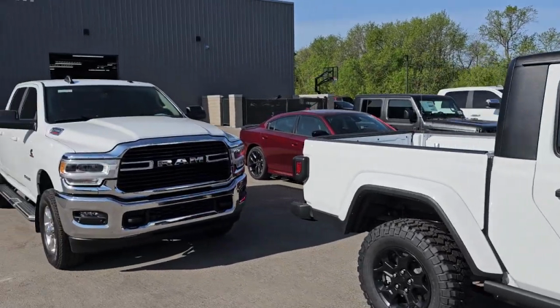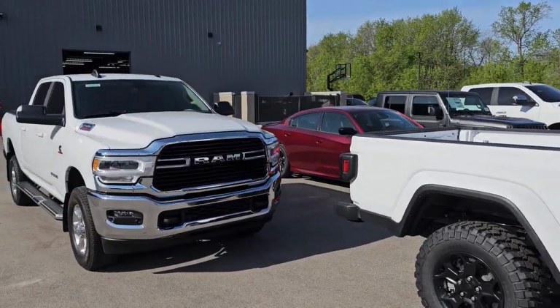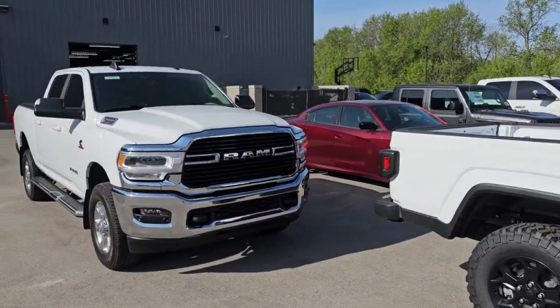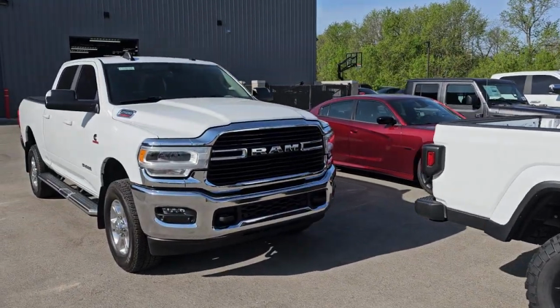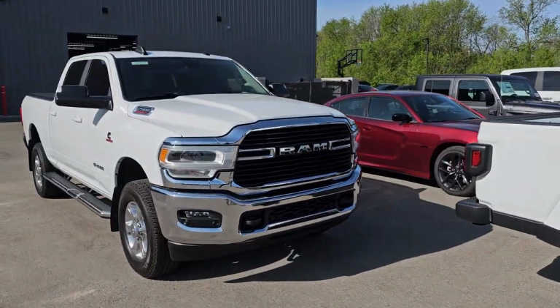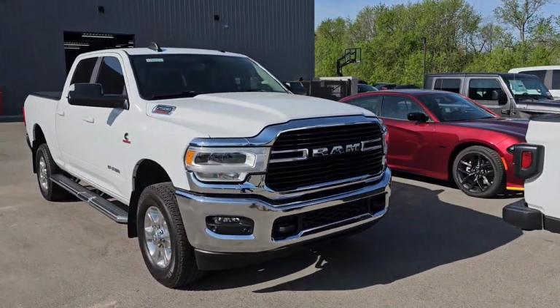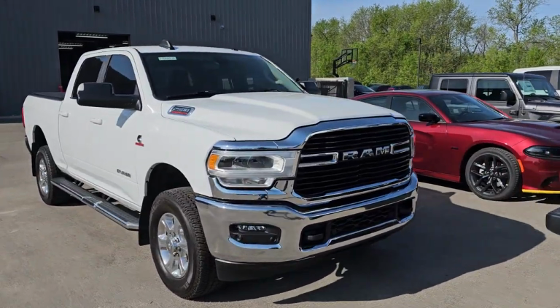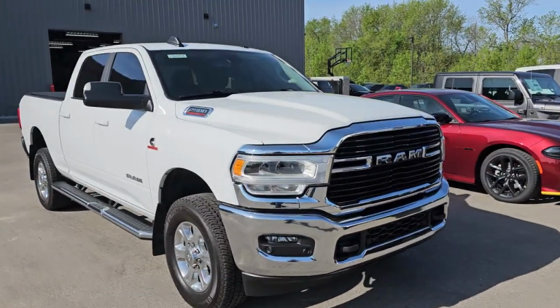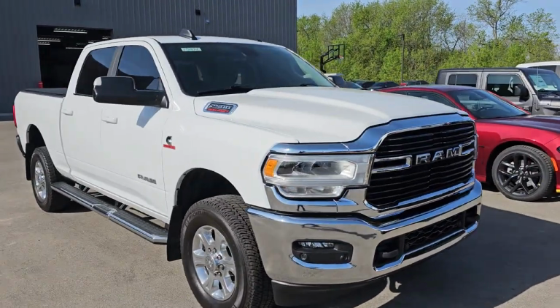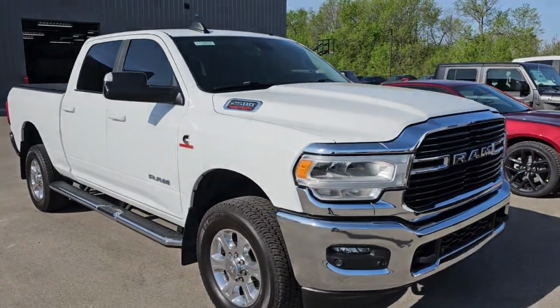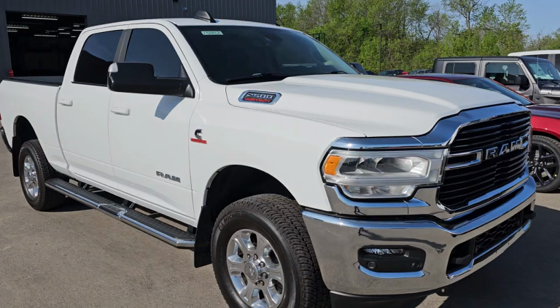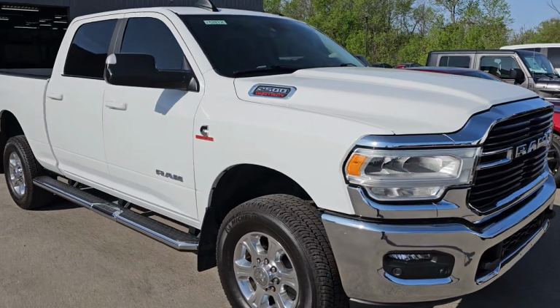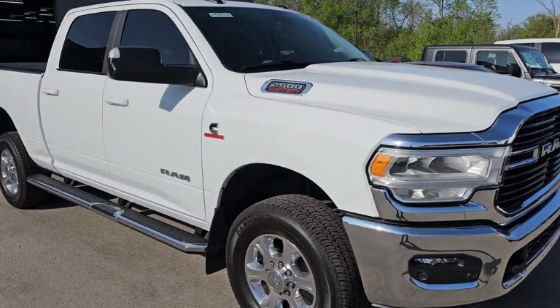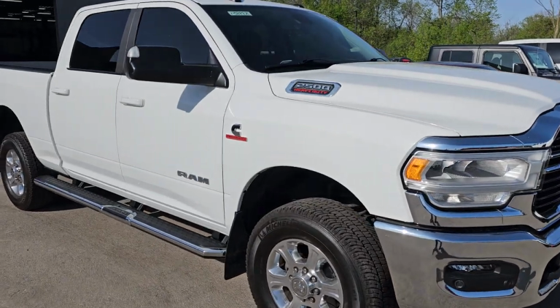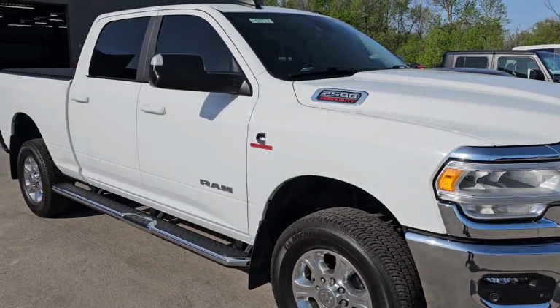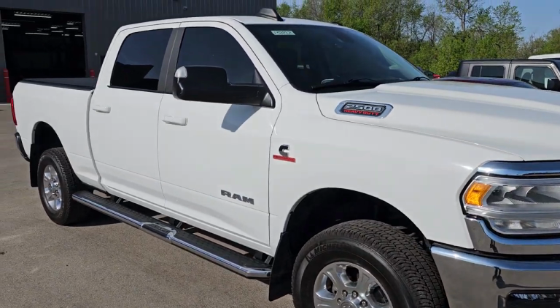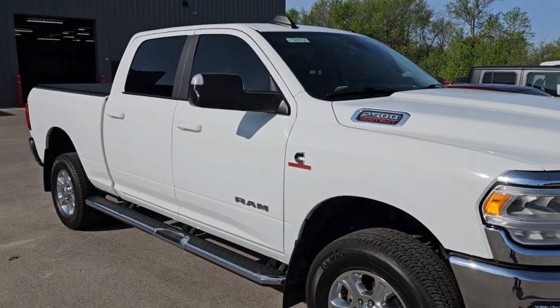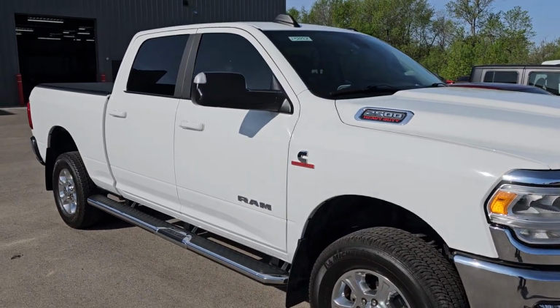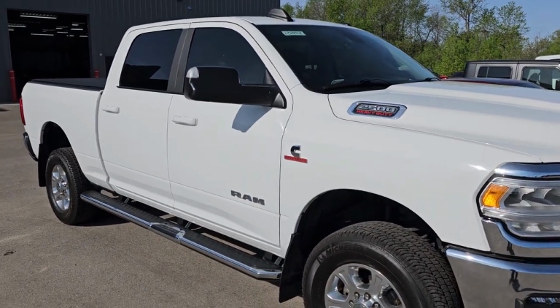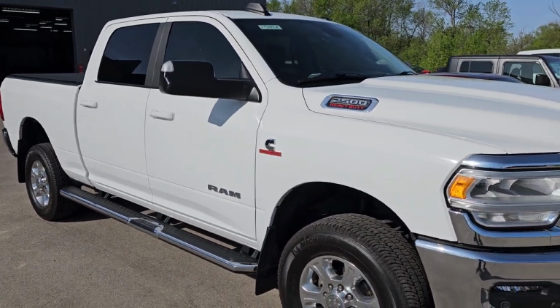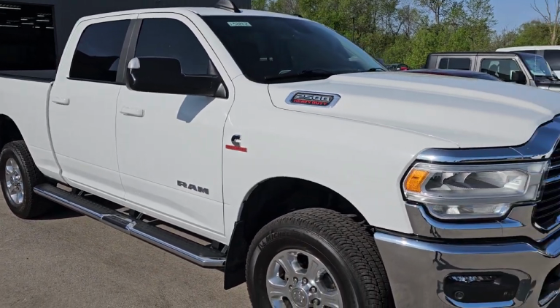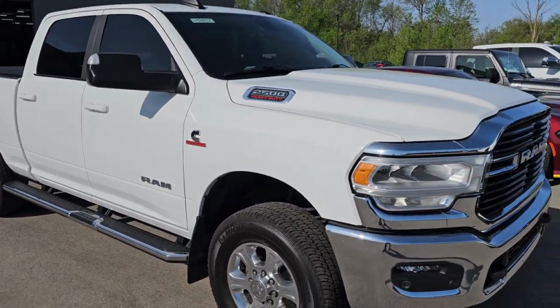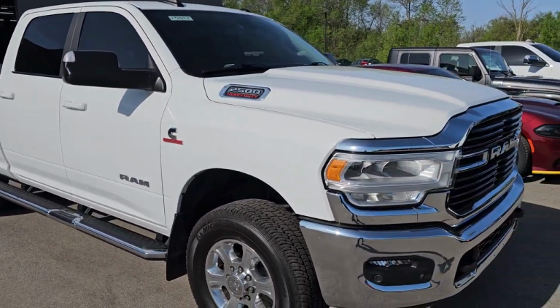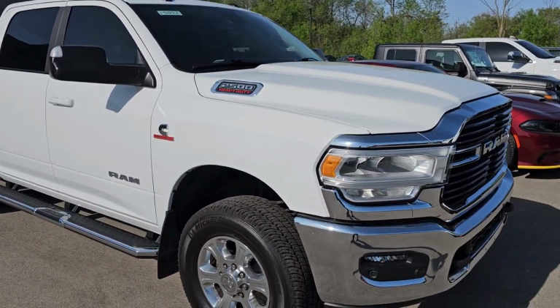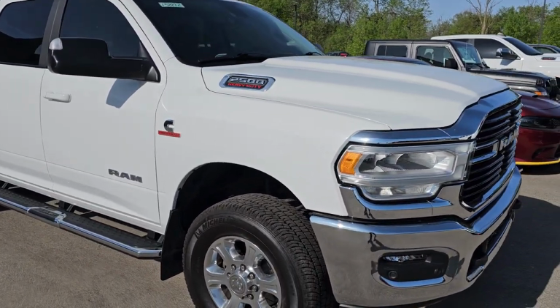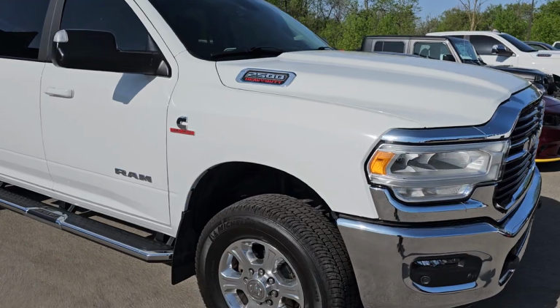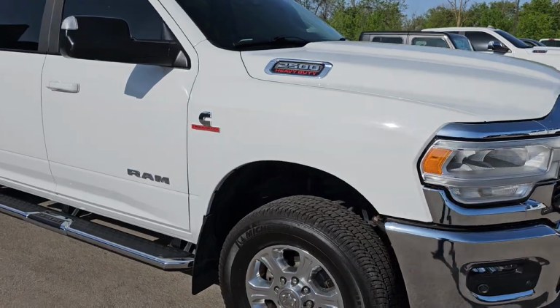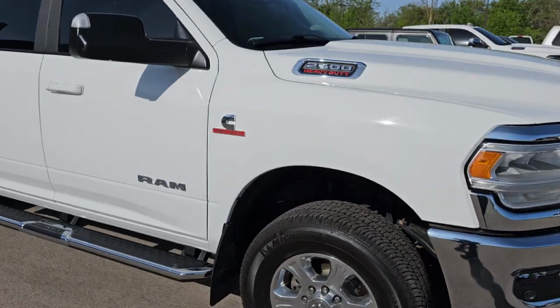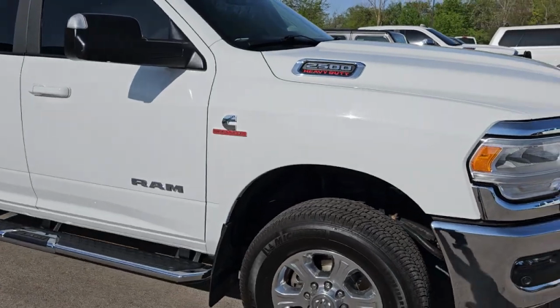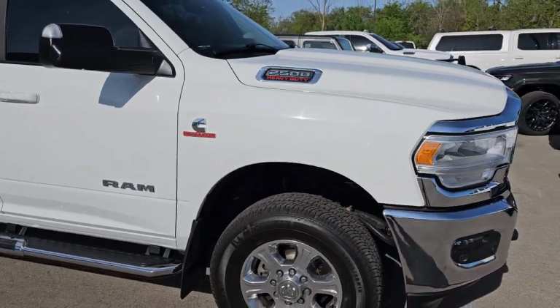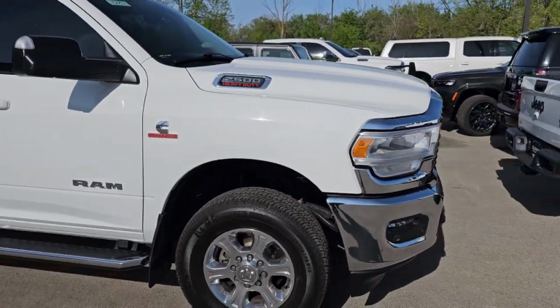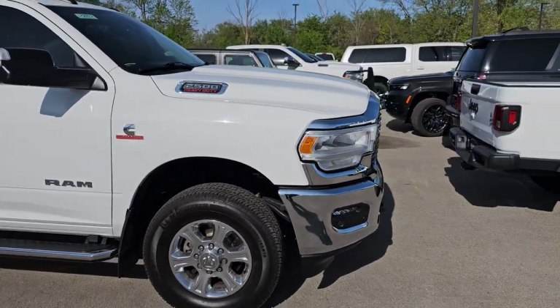And finally, I have a 2020 Ram 2500. This is a Bighorn — really a nice truck, super clean inside. And that's really all we got for the weekend.